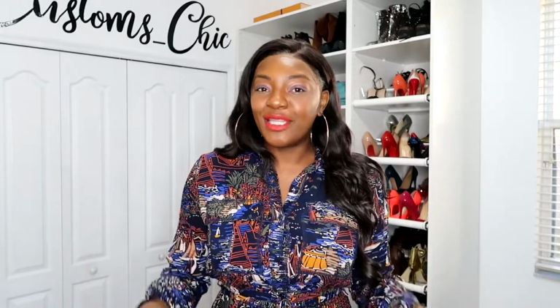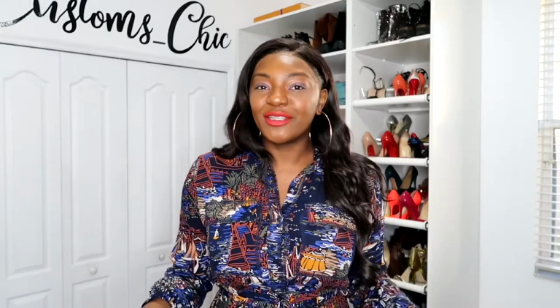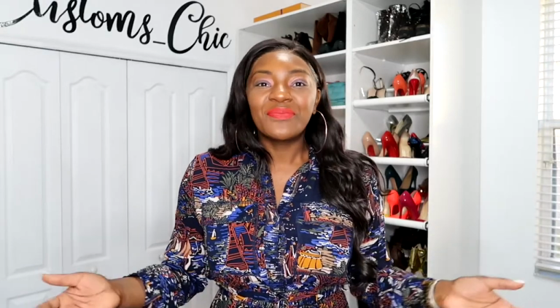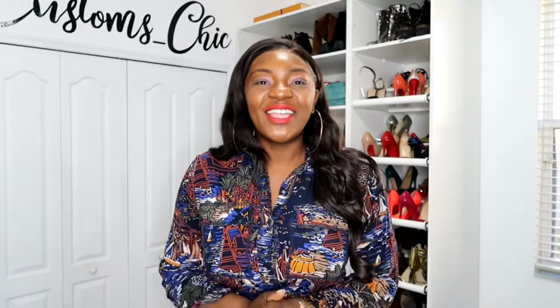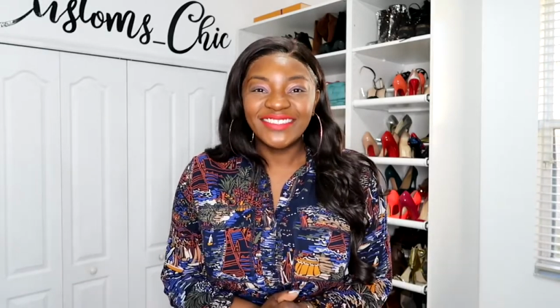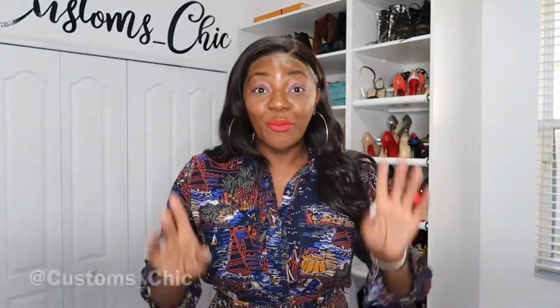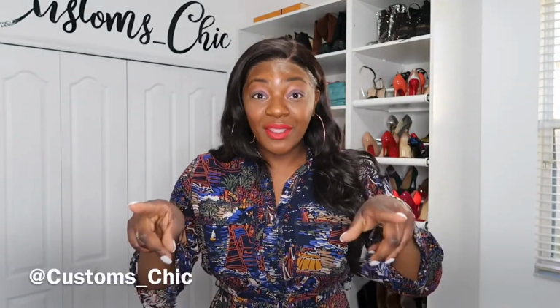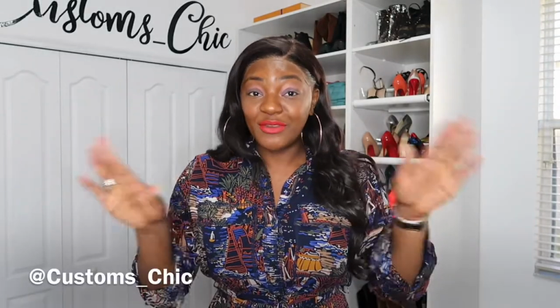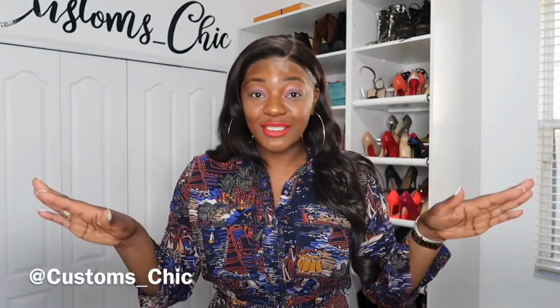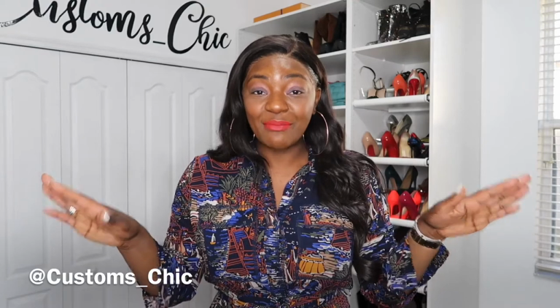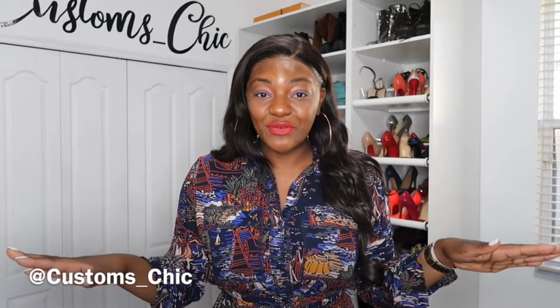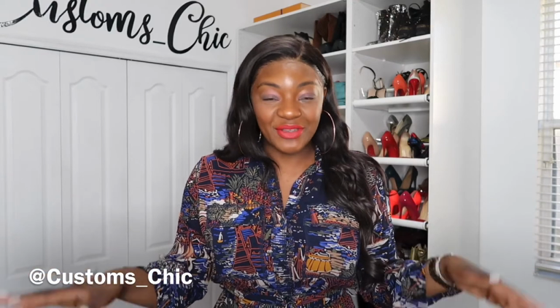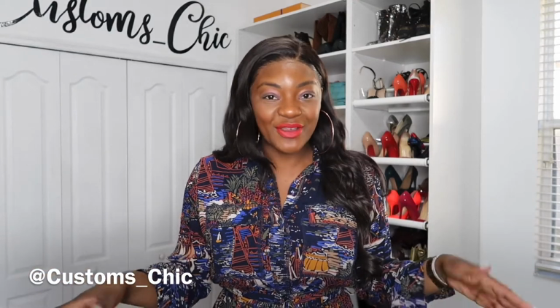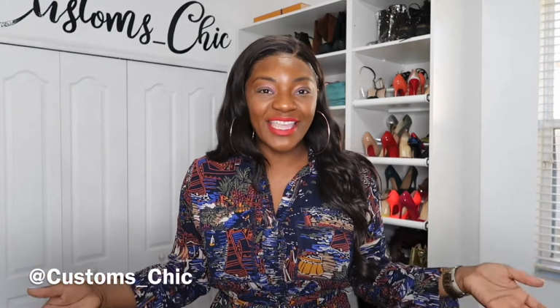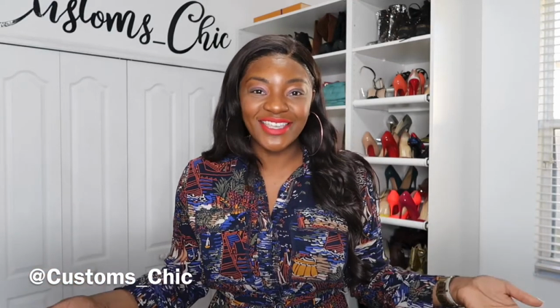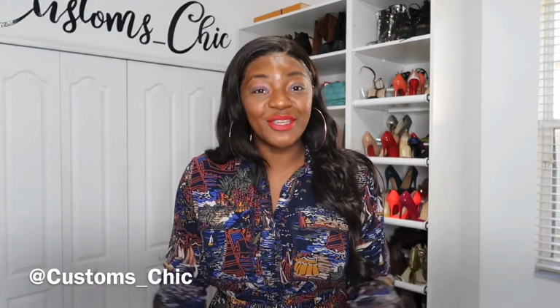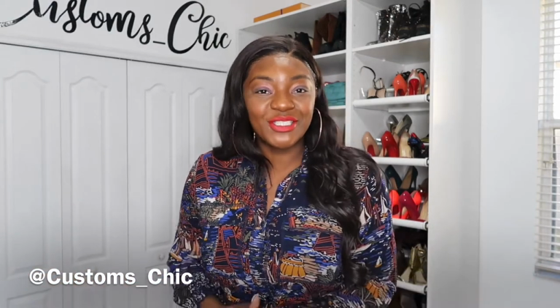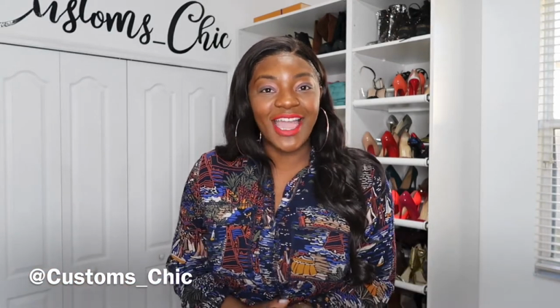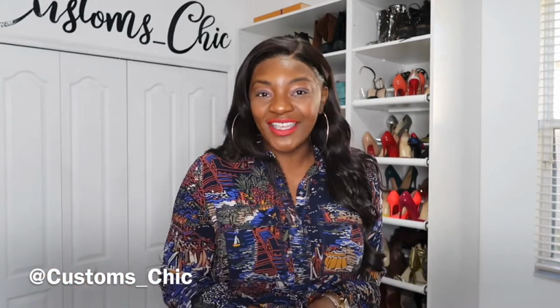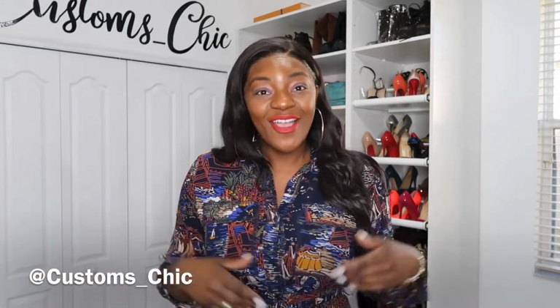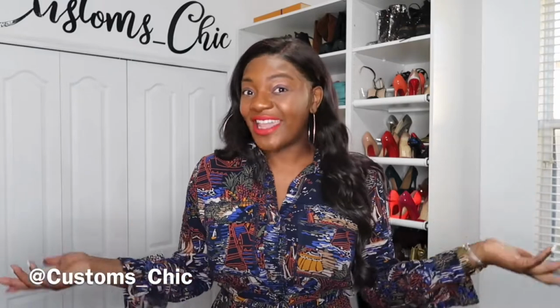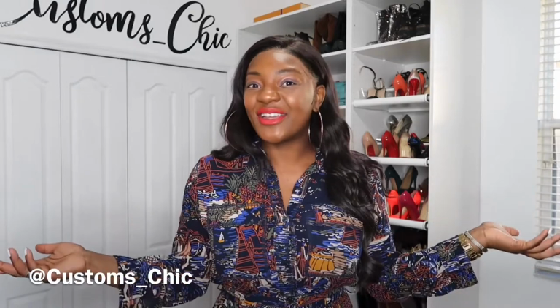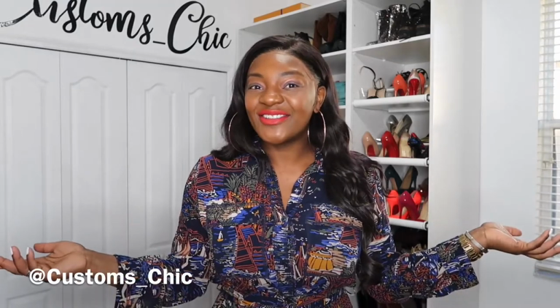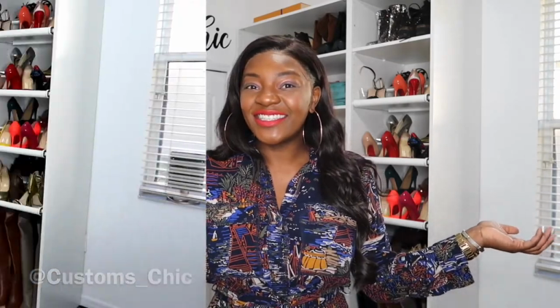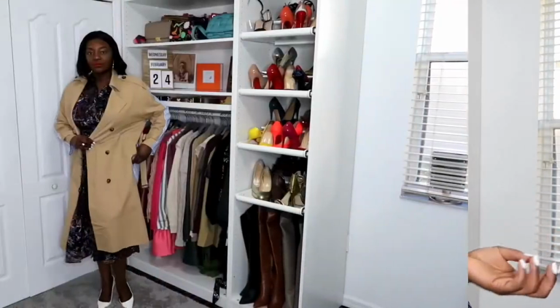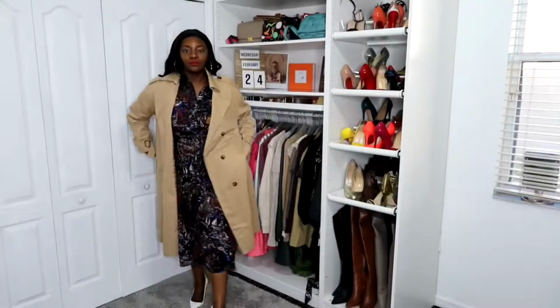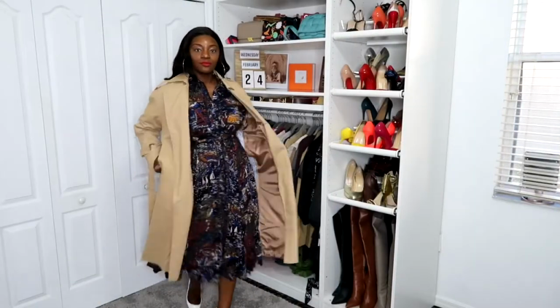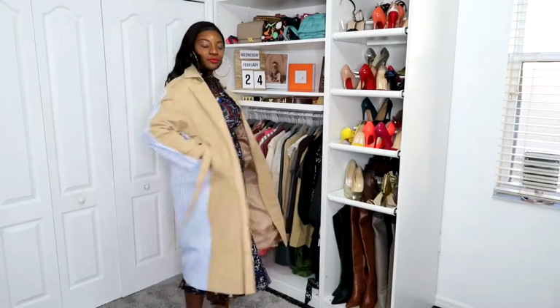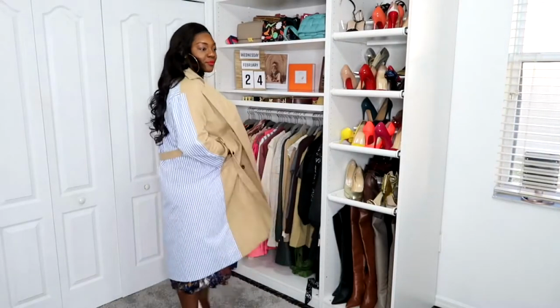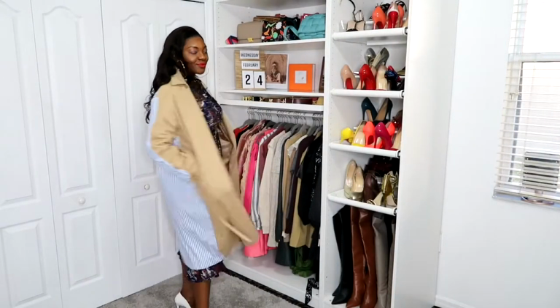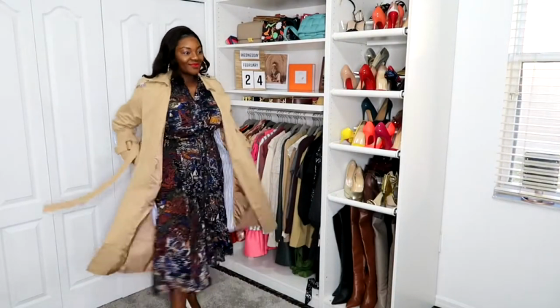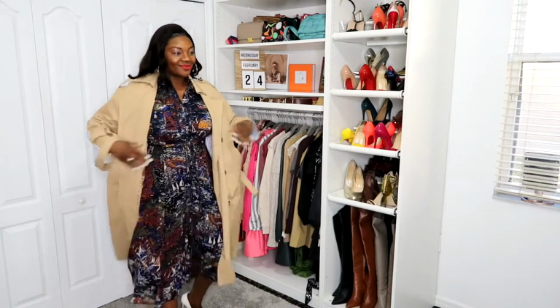Before we go into the coats, if you don't already, make sure you follow me on Instagram — my handle is customs_underscore_chic. Alright, let's get into it!